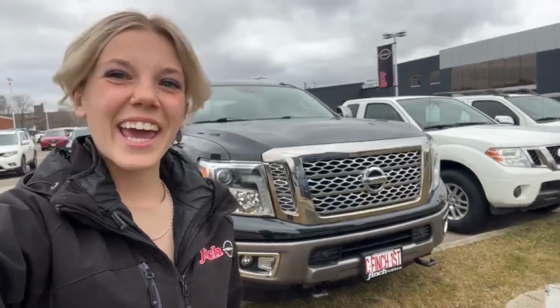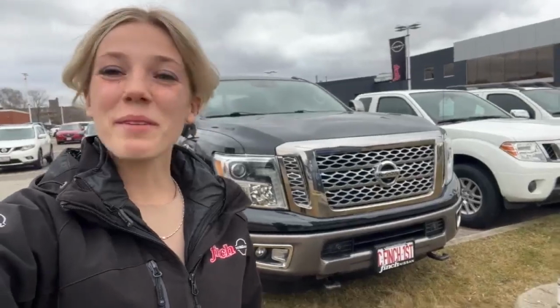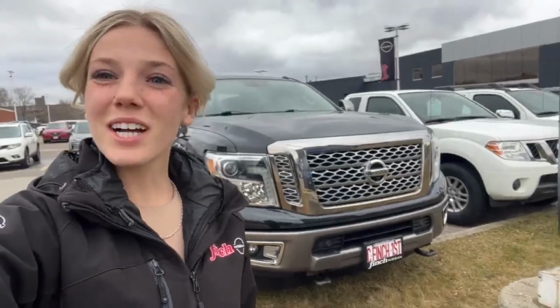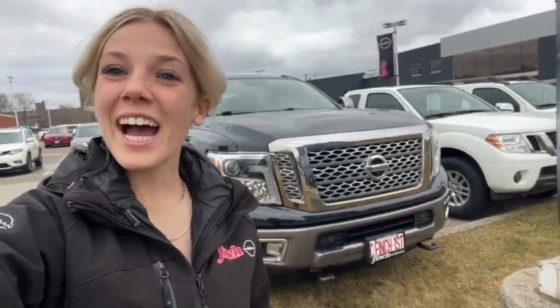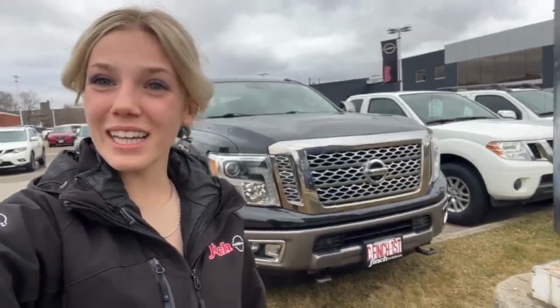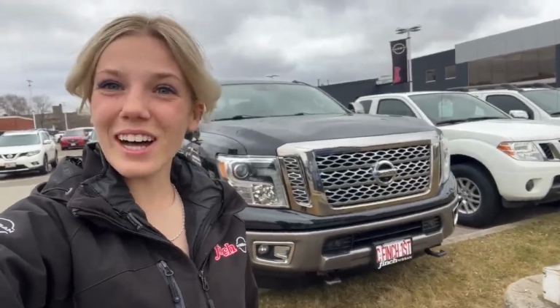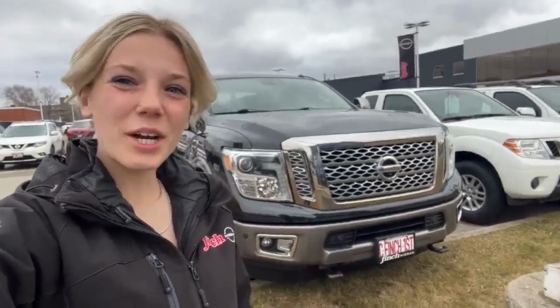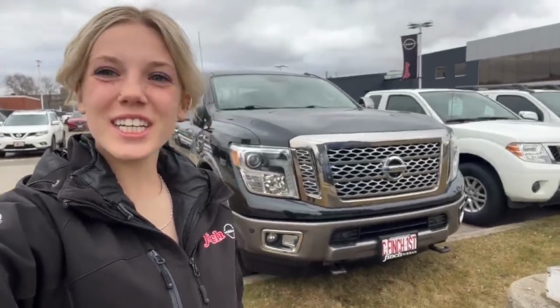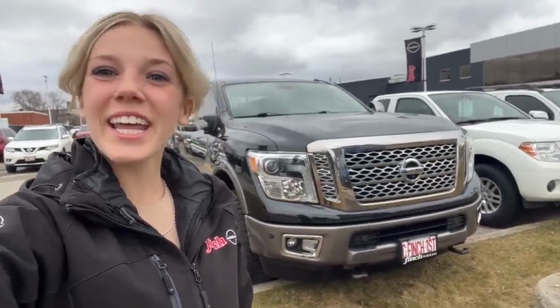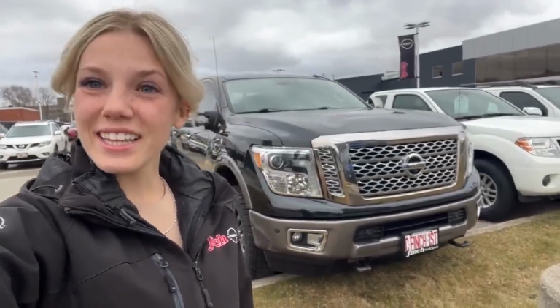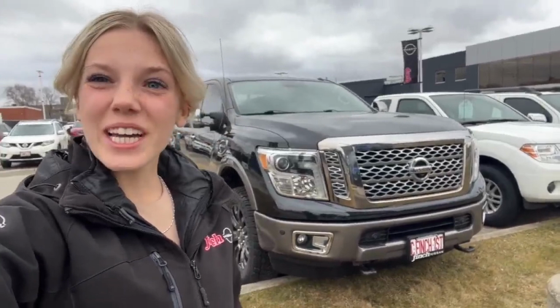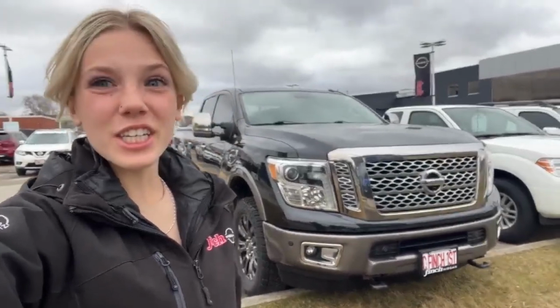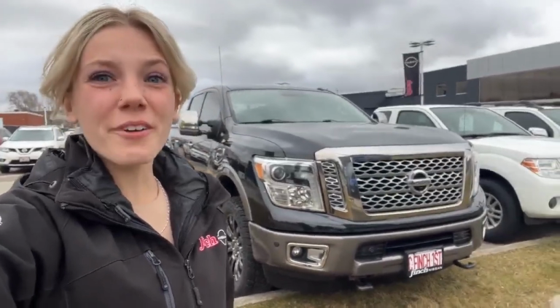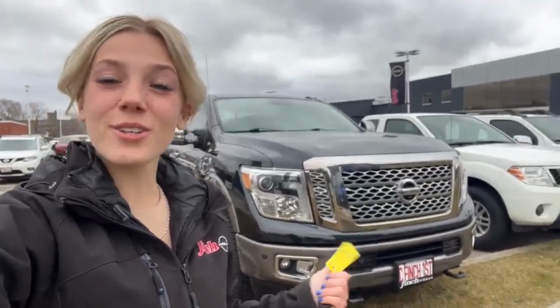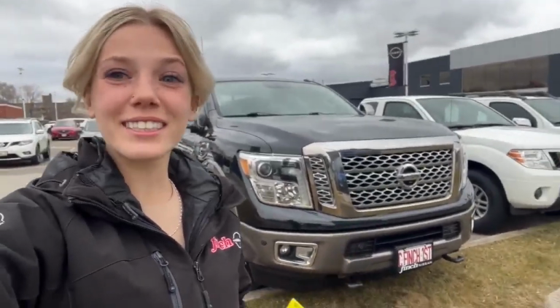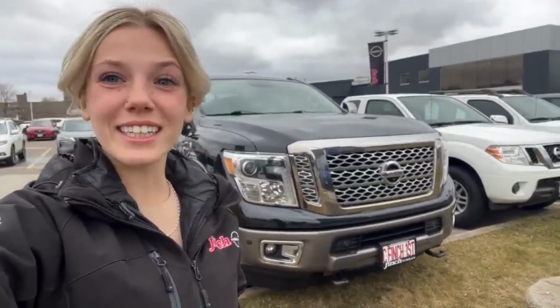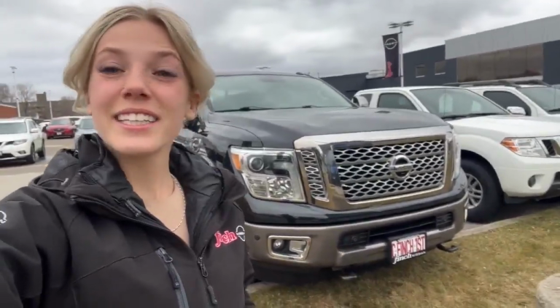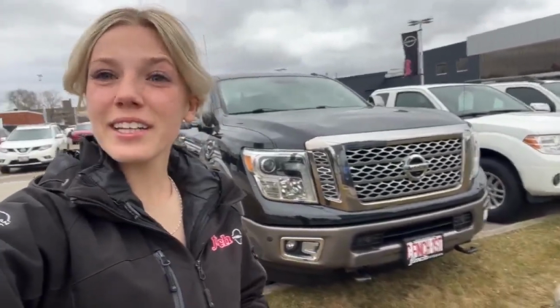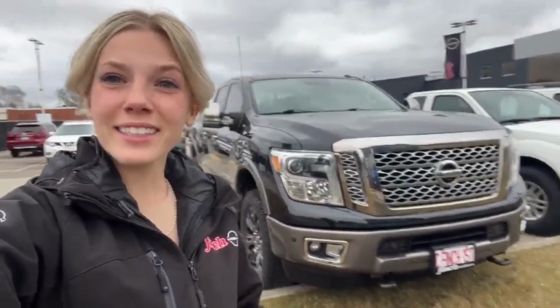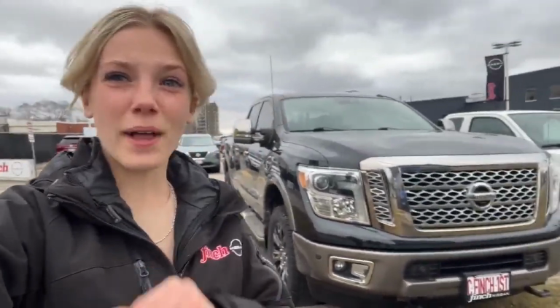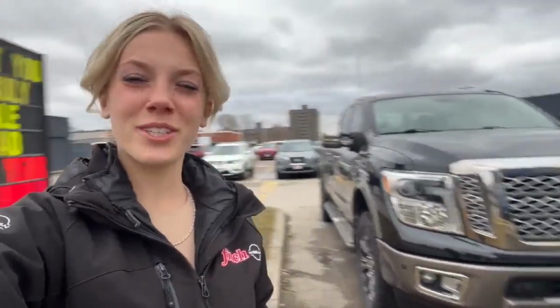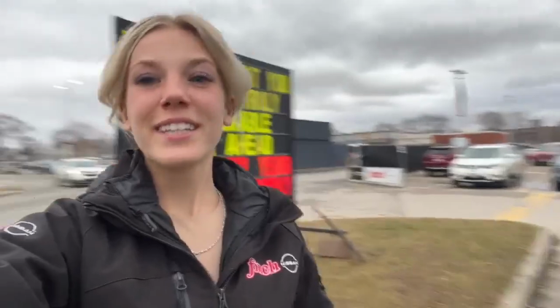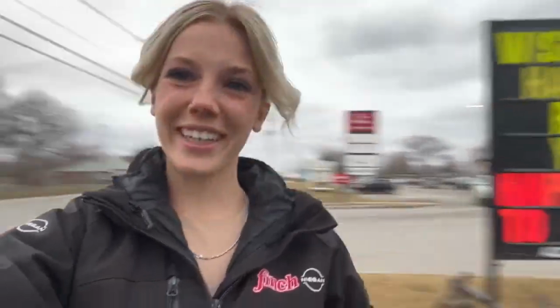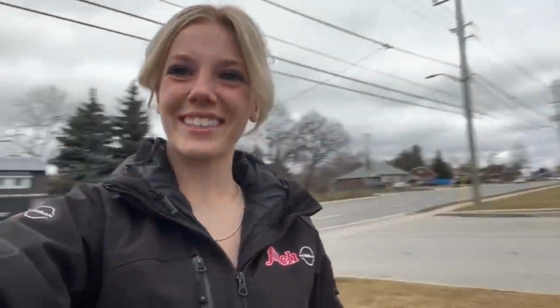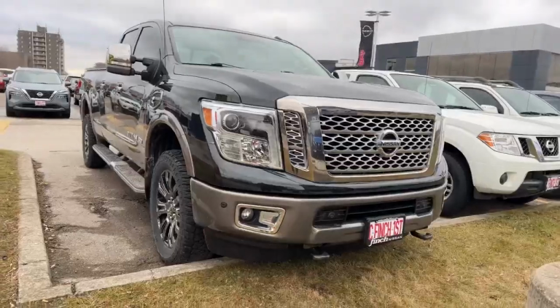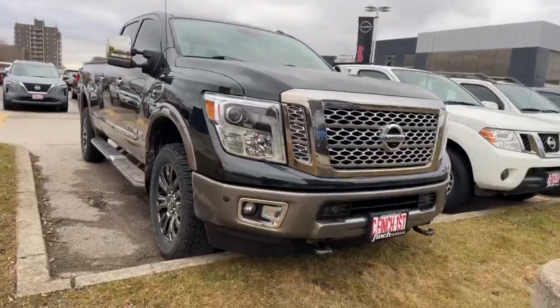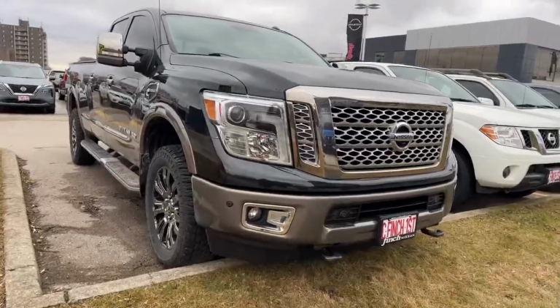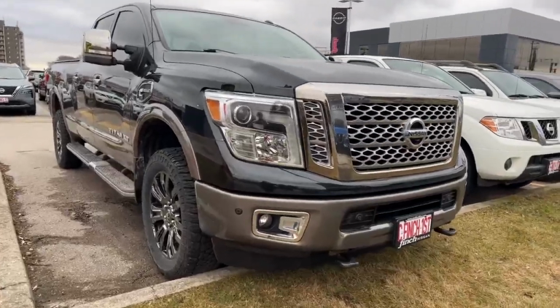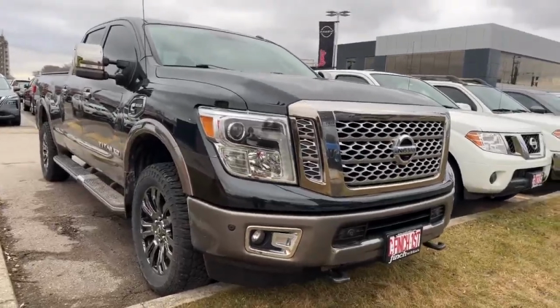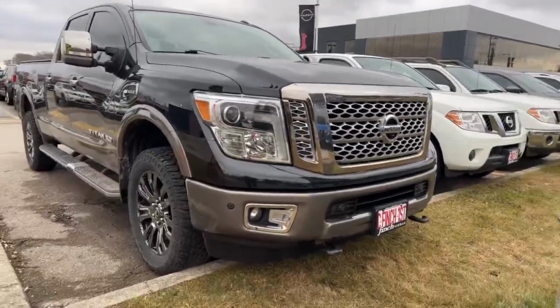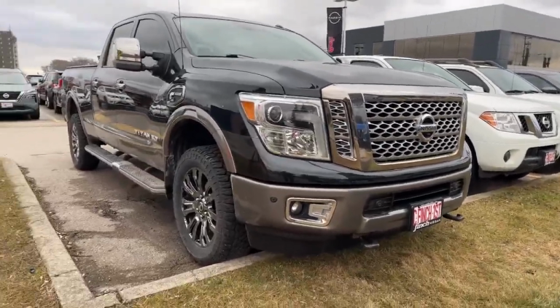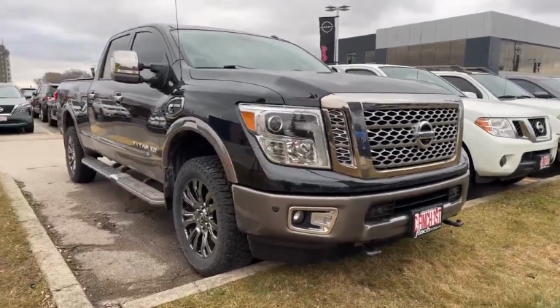Hey everyone, my name is Andrea. I'm a sales consultant here at Finch Nissan, and in this video I'm going to take you around our 2016 Nissan Titan. This is a Platinum Reserve. Take a look at this — absolutely loving the beast look of the Titan.